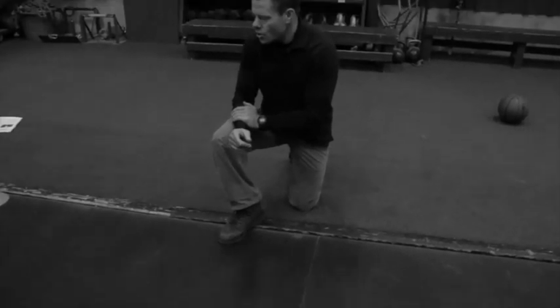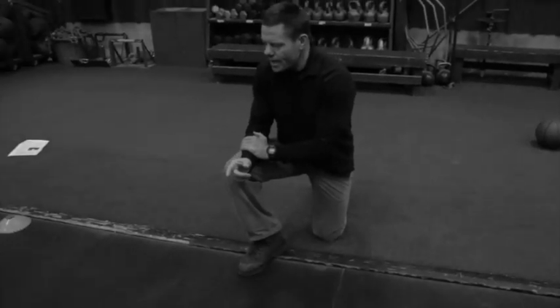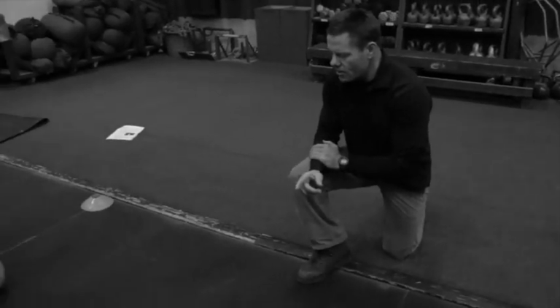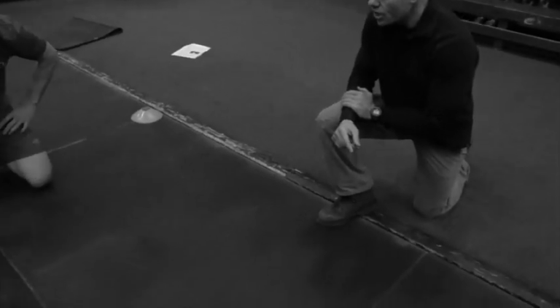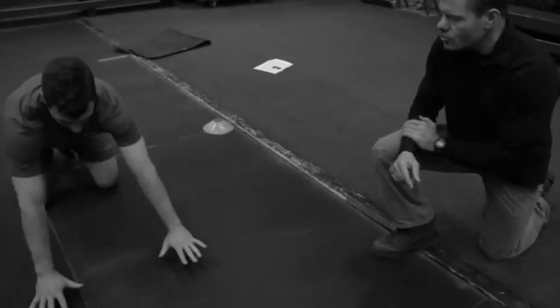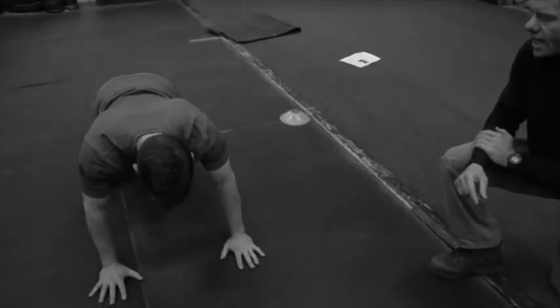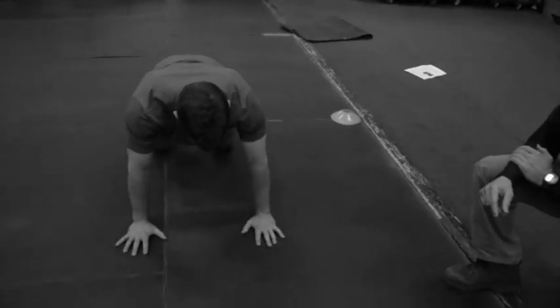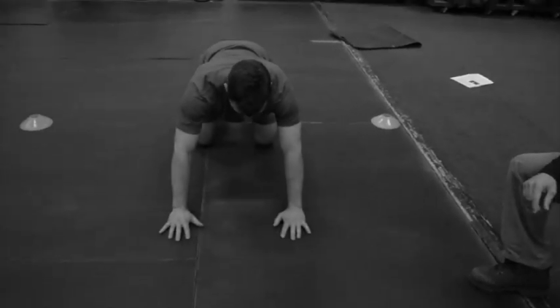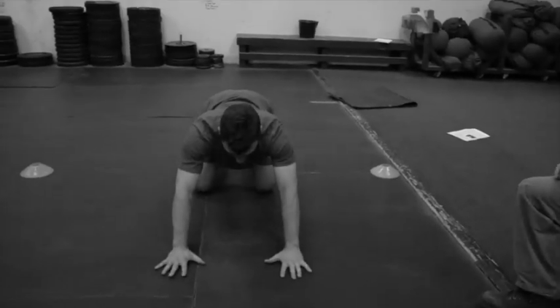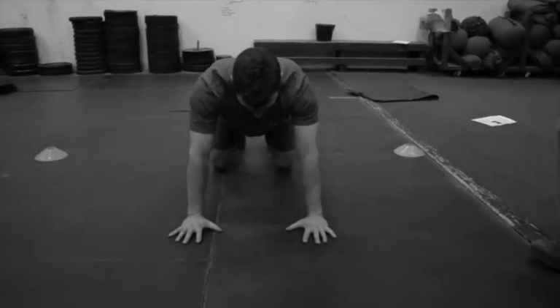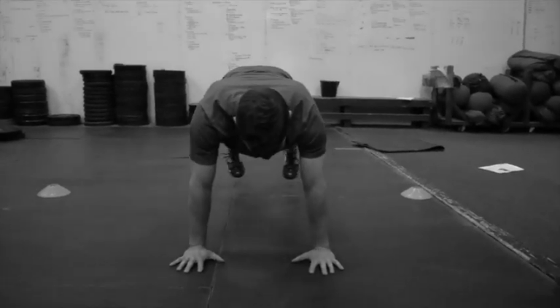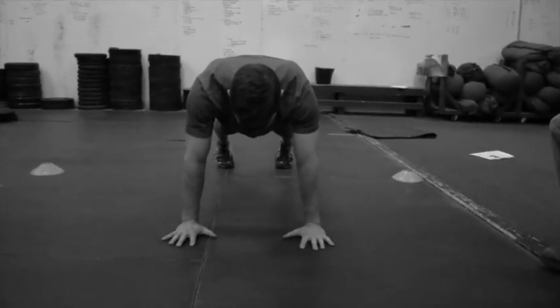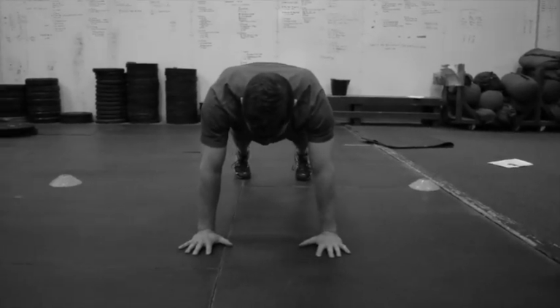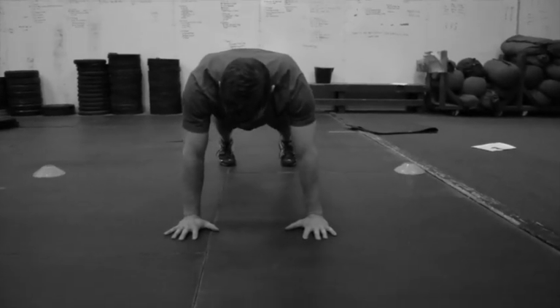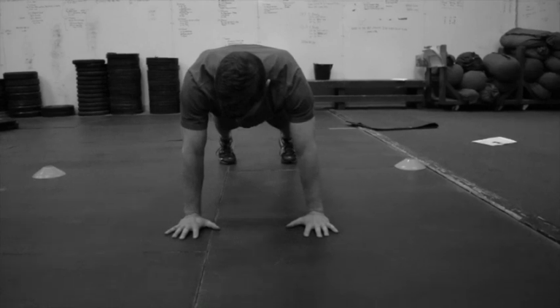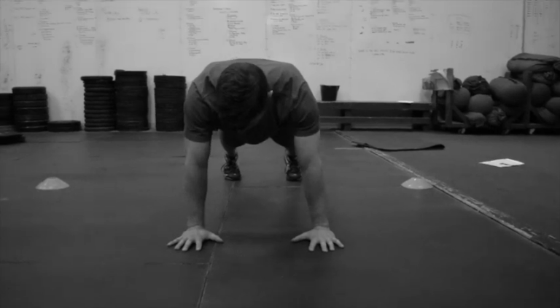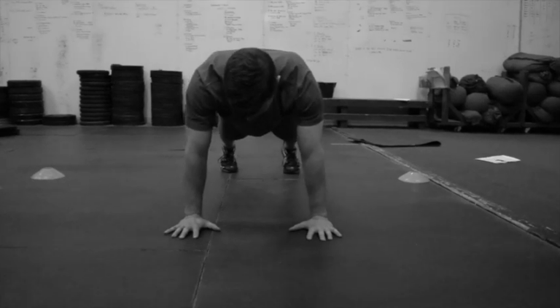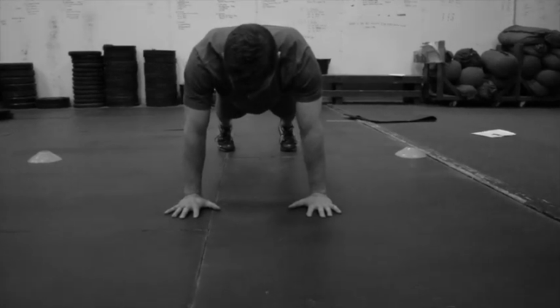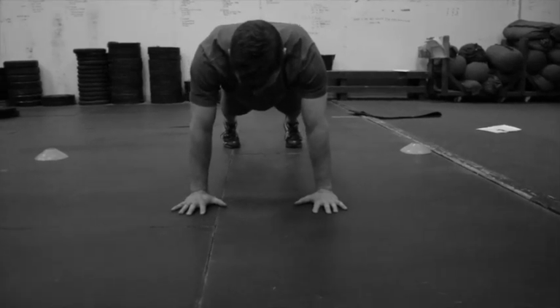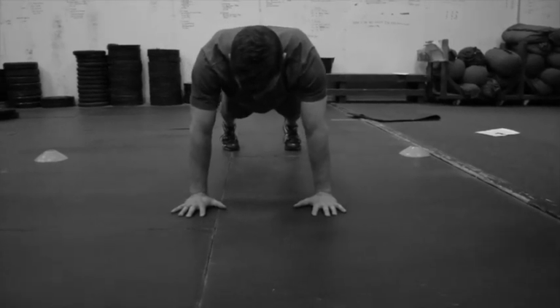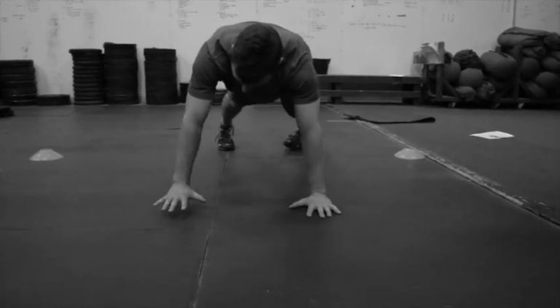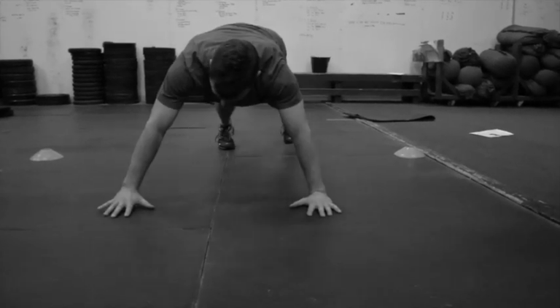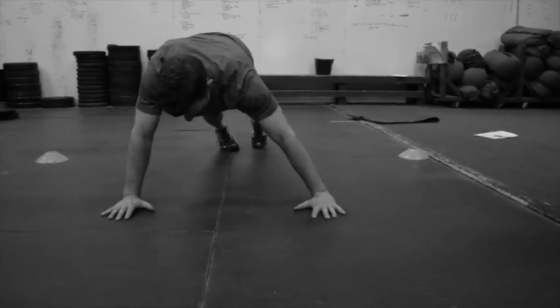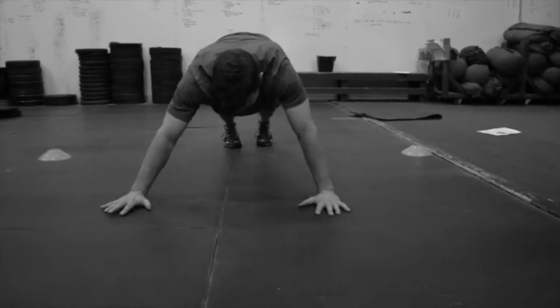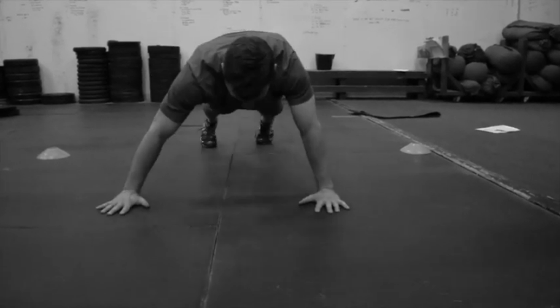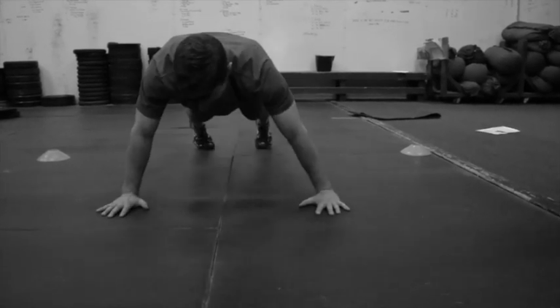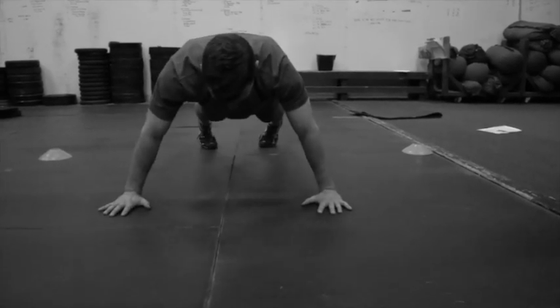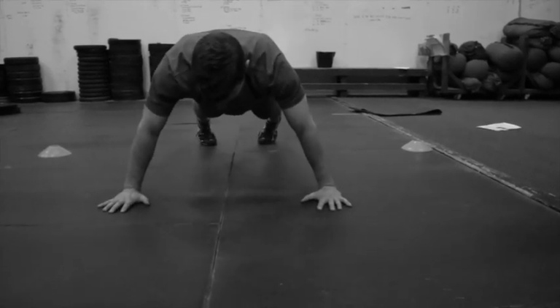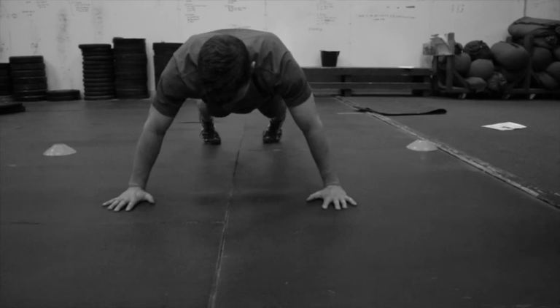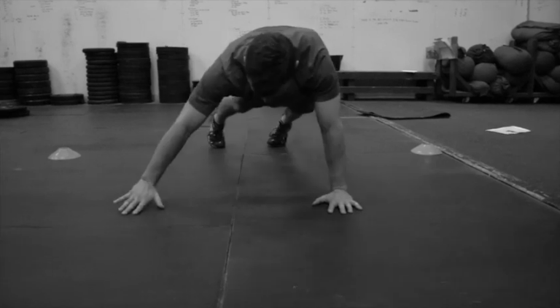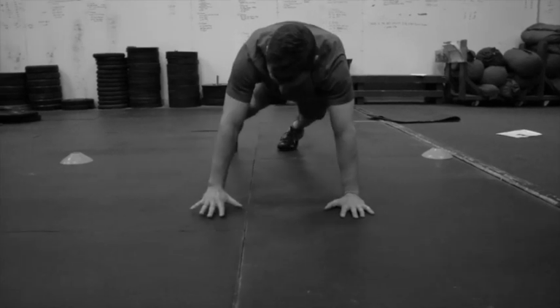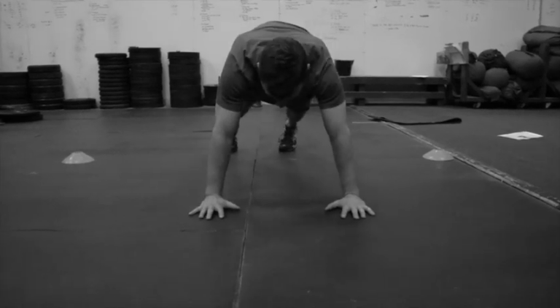Get back down on the floor. You'll notice where his hands are — just about shoulder width. They're not super wide. You want to keep them fairly close. Don't go wide like that. You want your hands about shoulder width.